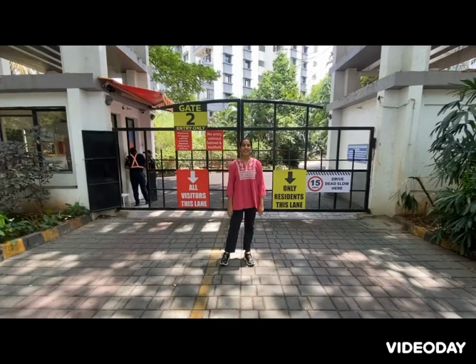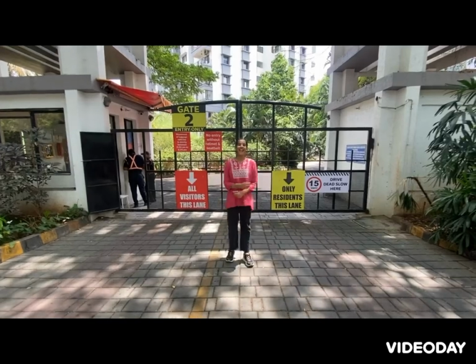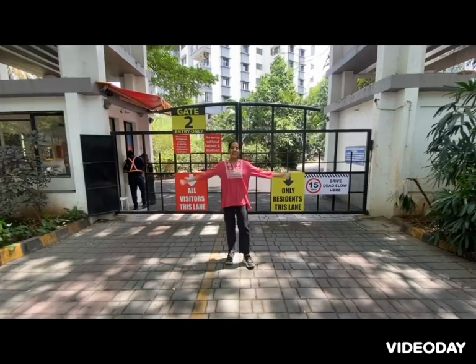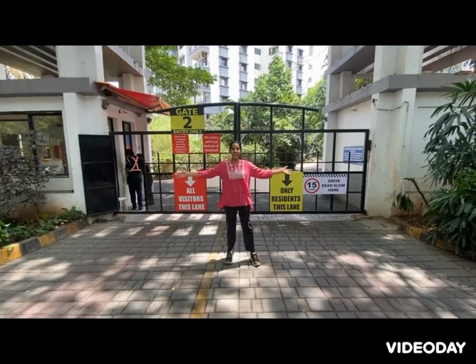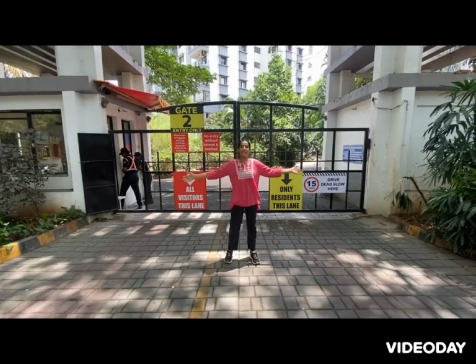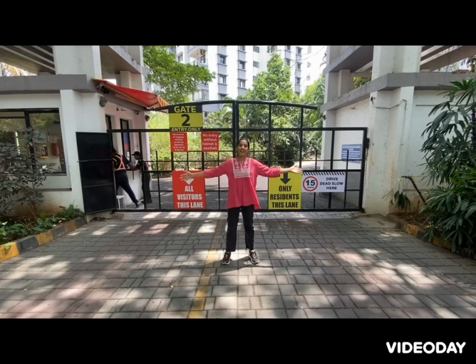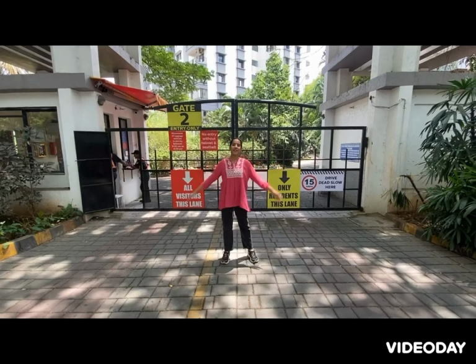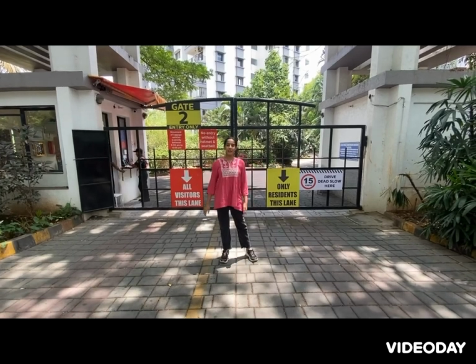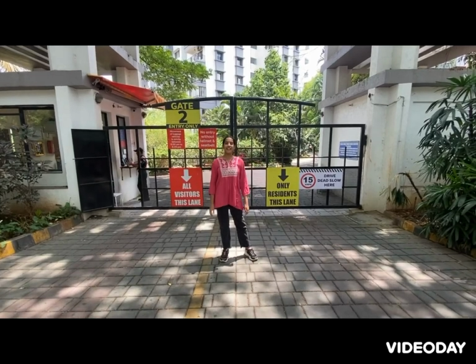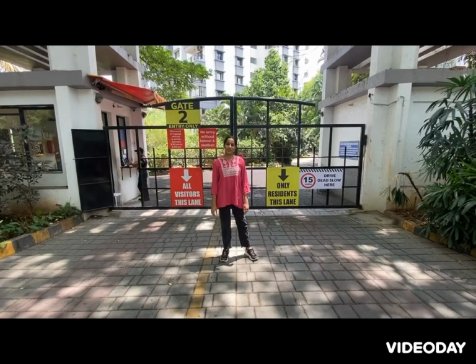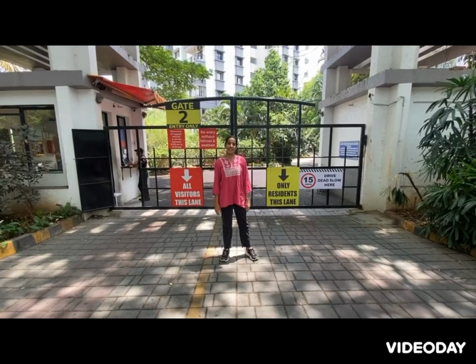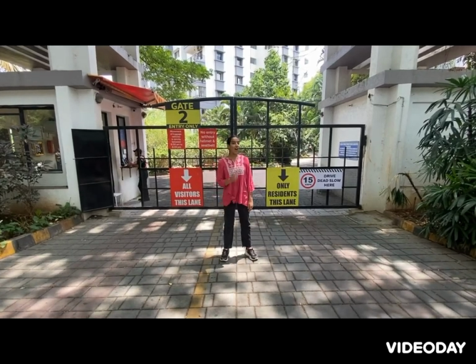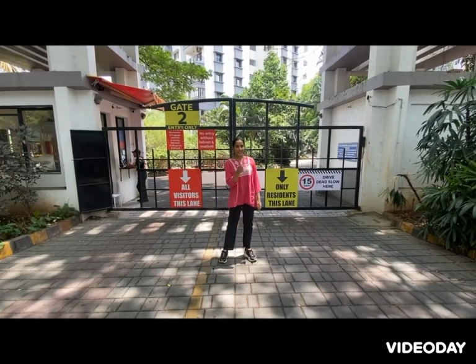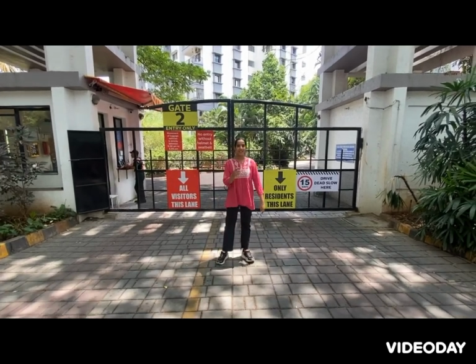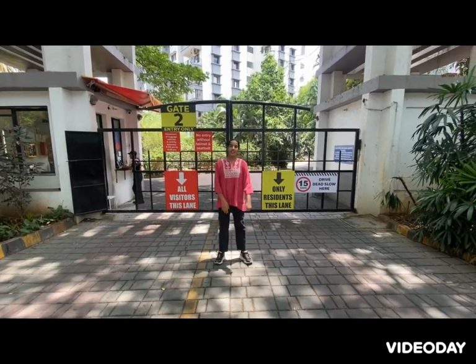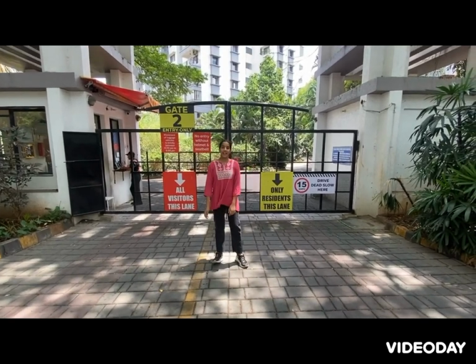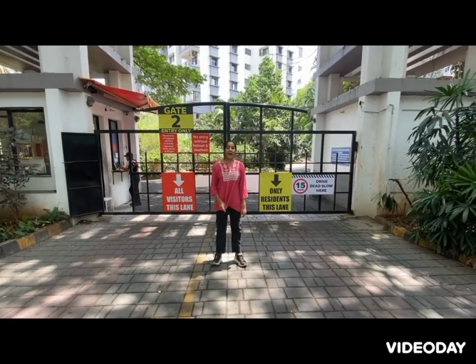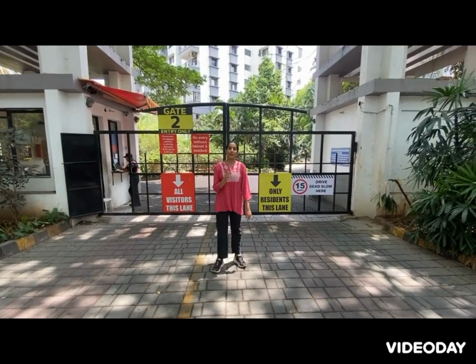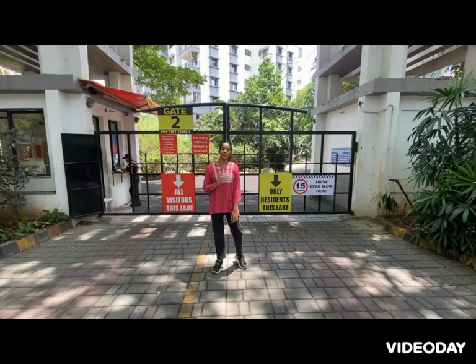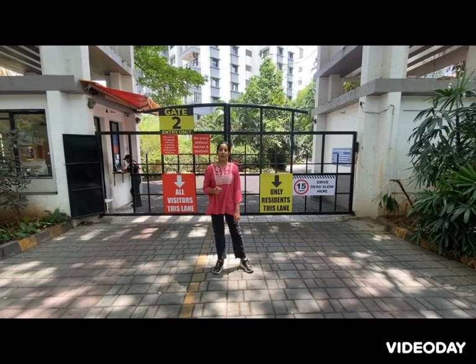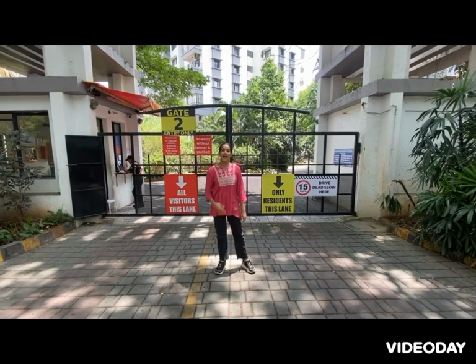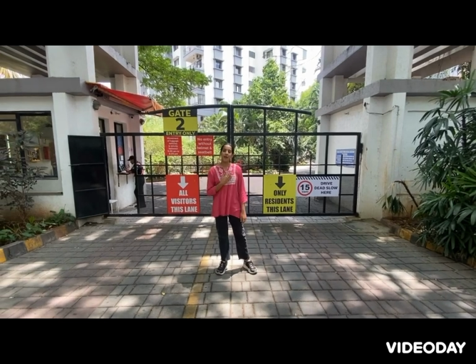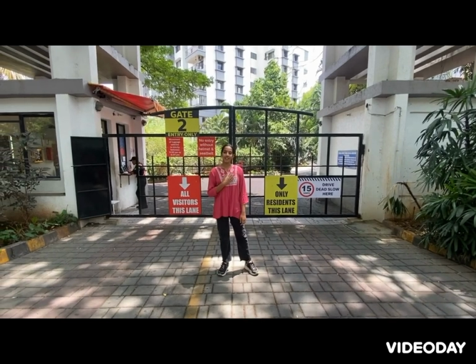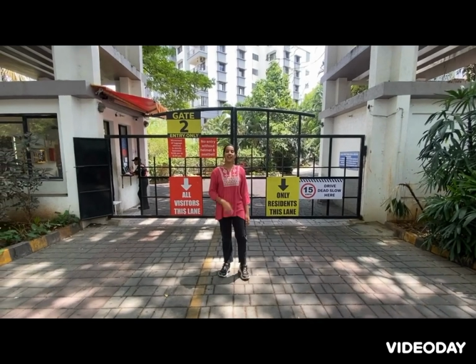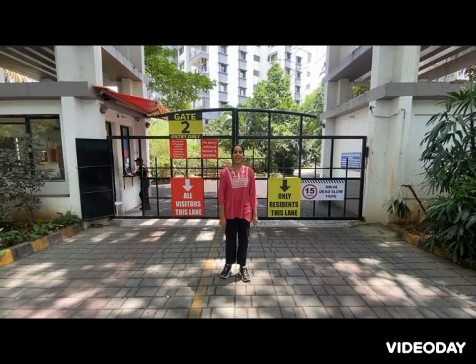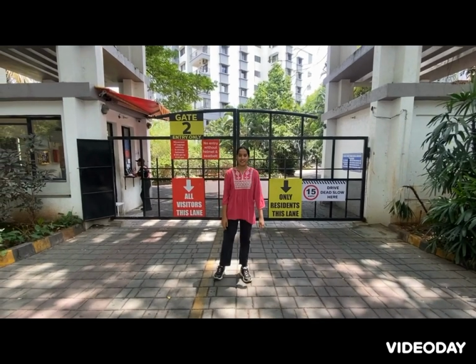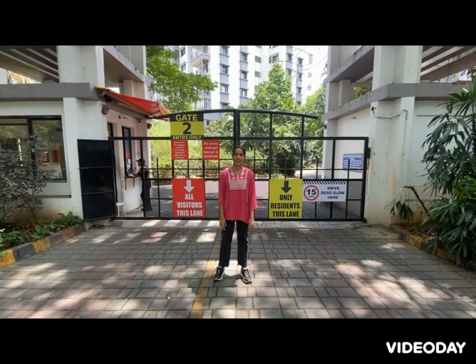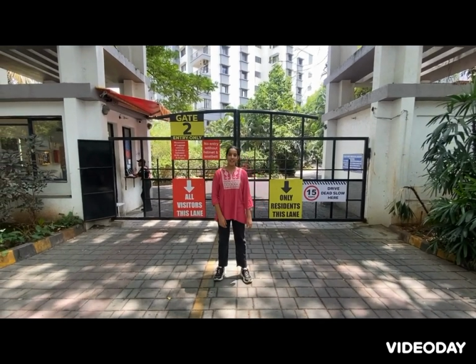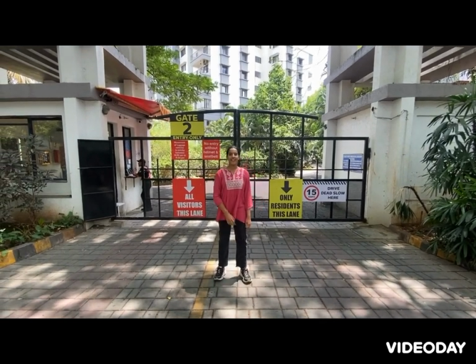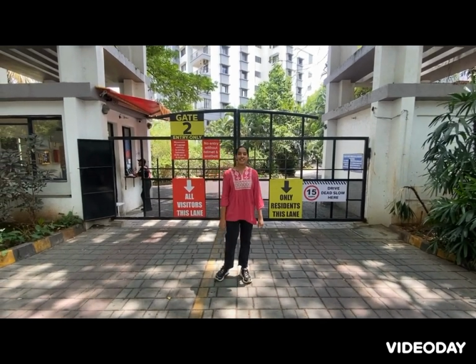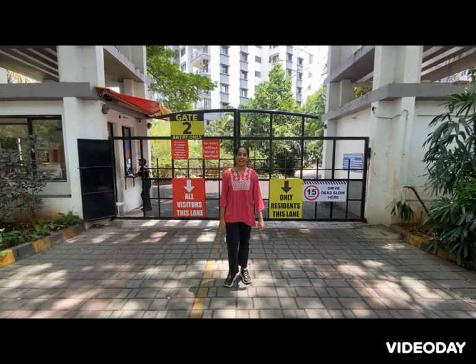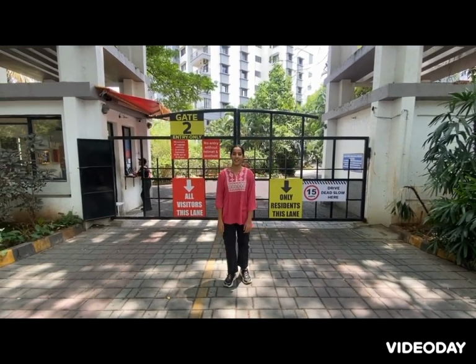Hello everyone and welcome to Imadra Heights, the vlogging channel. I am going to do a tour of my apartment, Sterling Tinosaur. I am going to start my first tour.